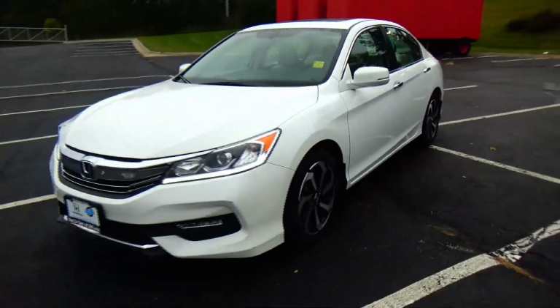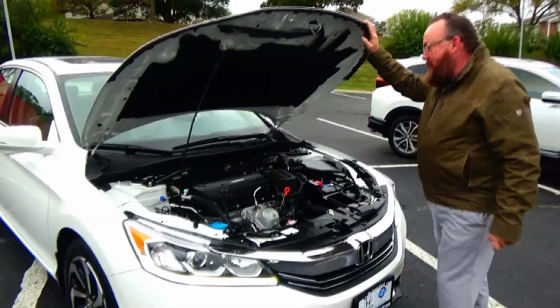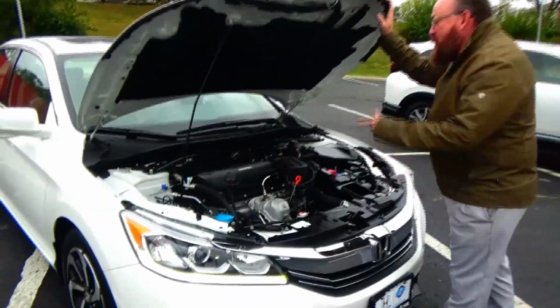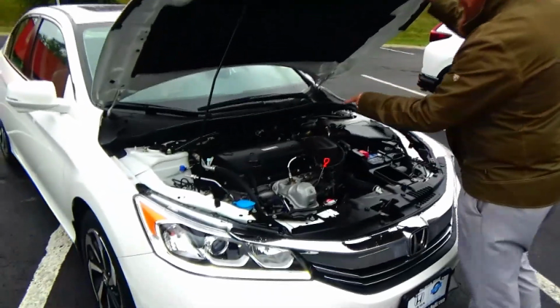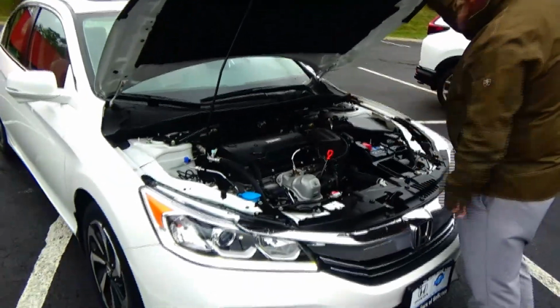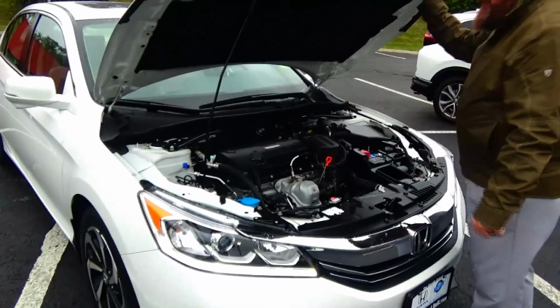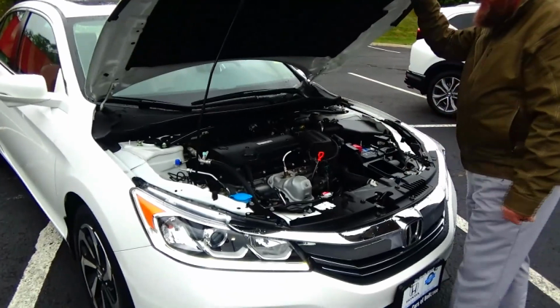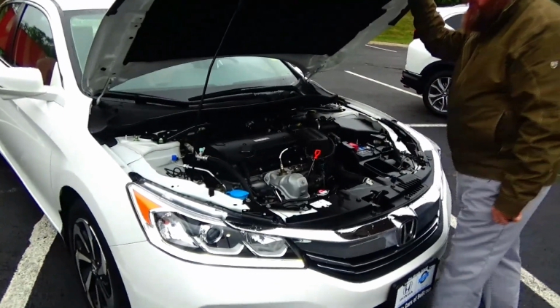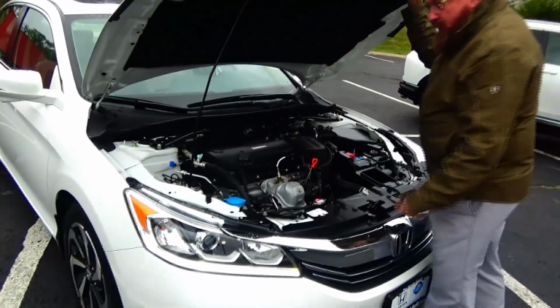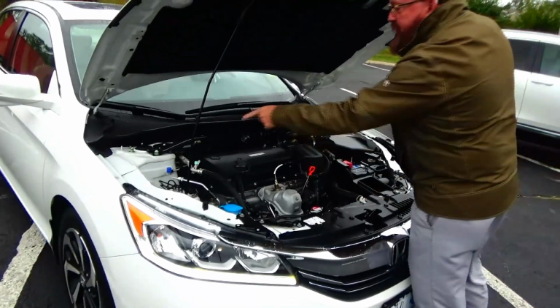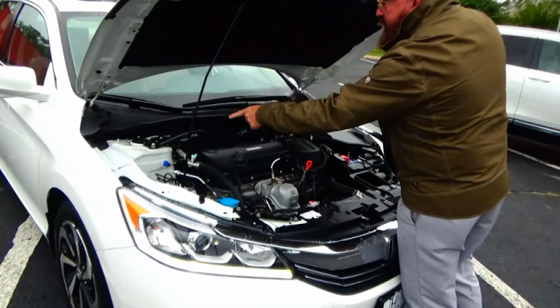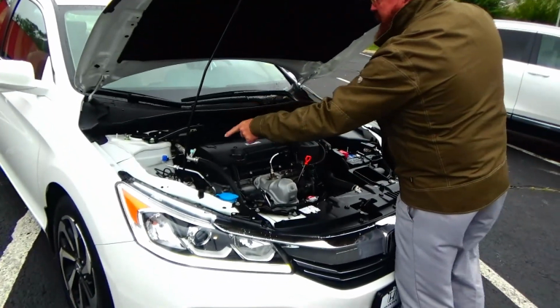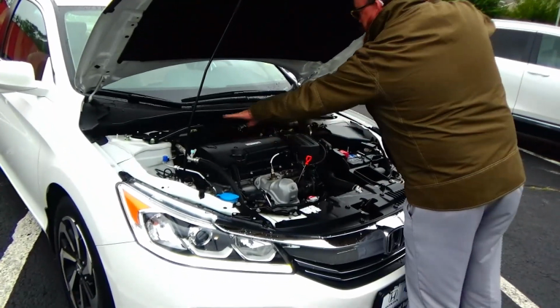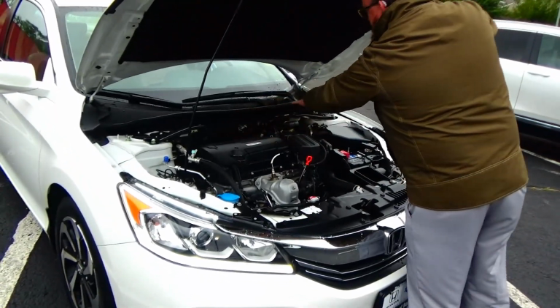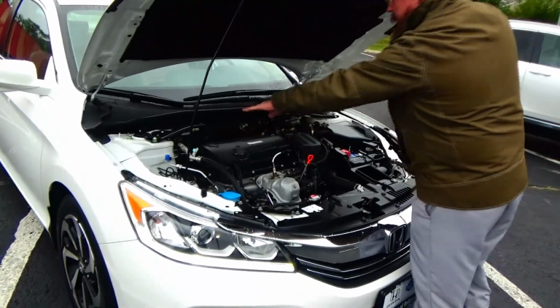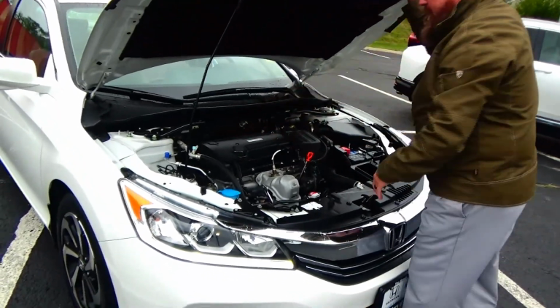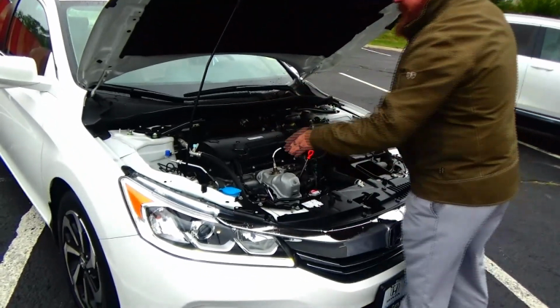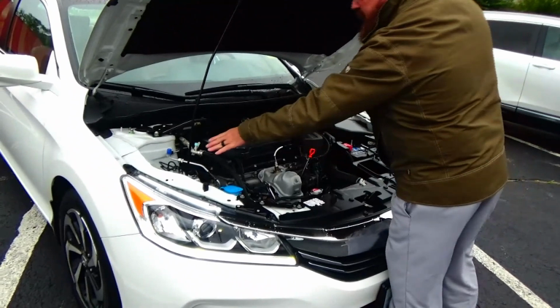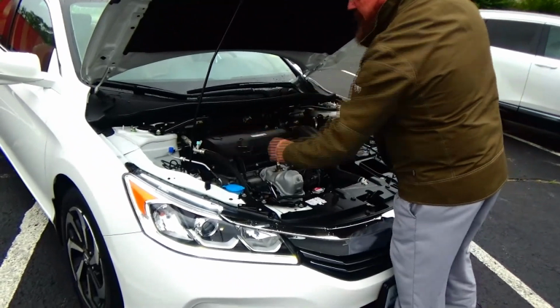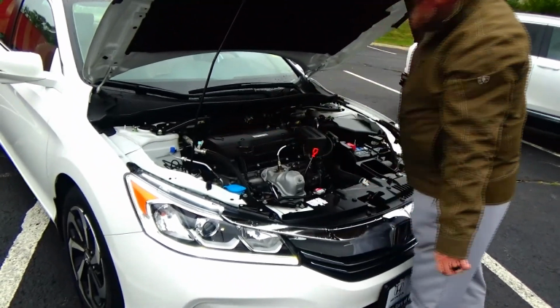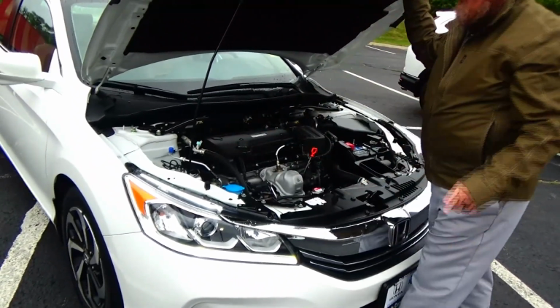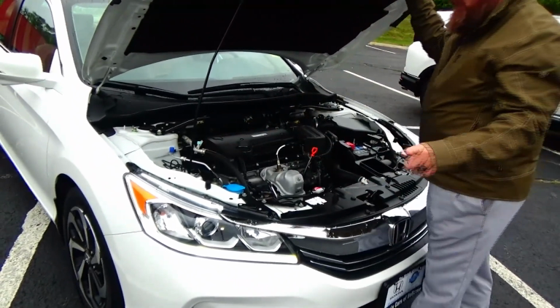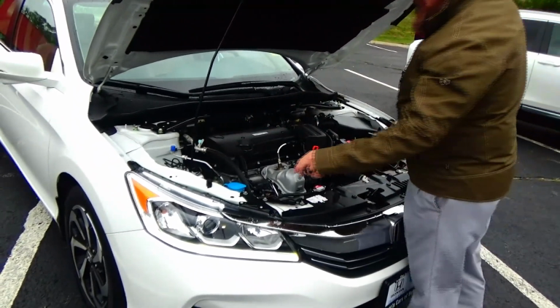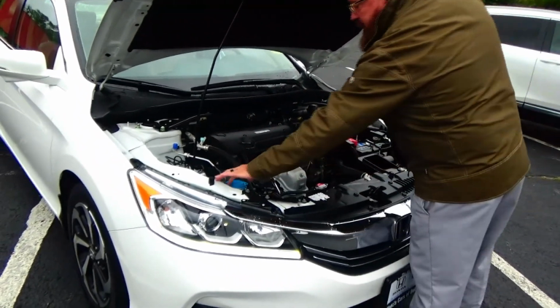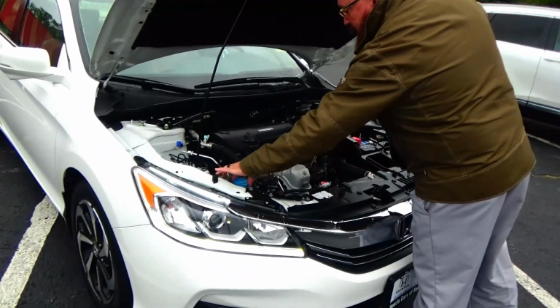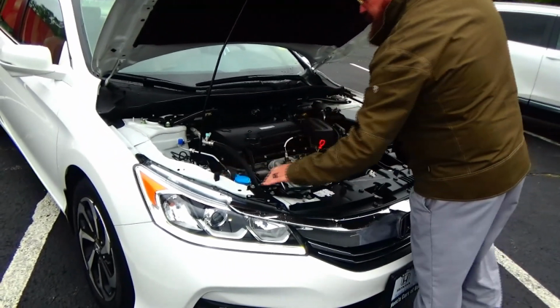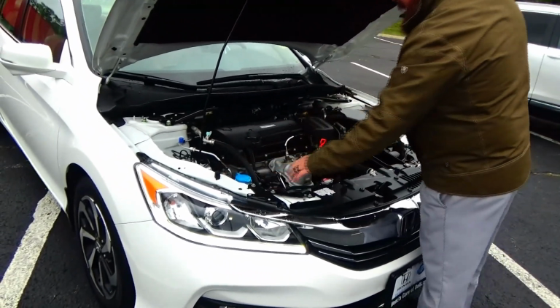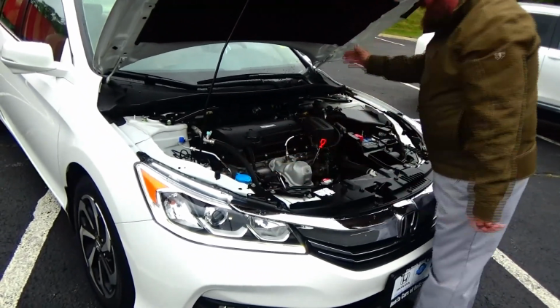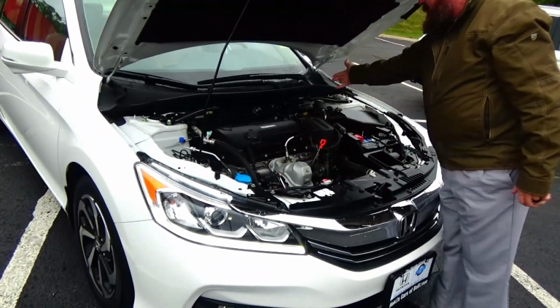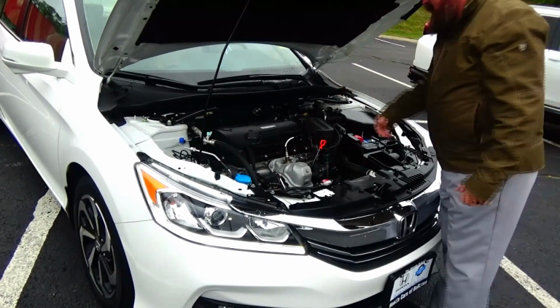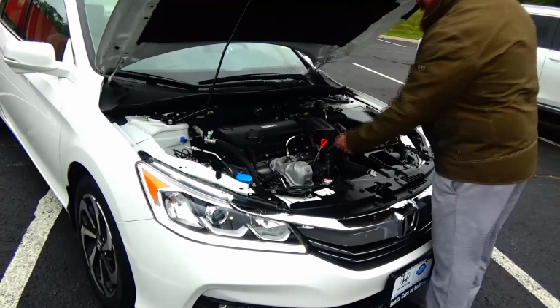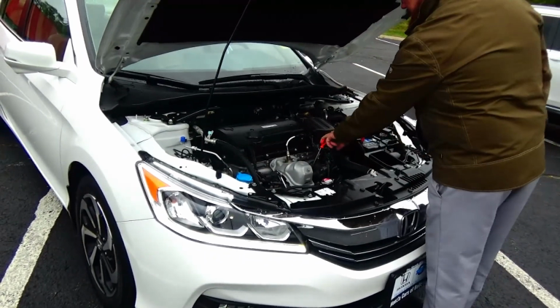Under the hood we have the 2.4 Earth Dream i-VTEC 4-cylinder motor. The Accord is front-wheel drive with an additional stabilizer bar to help with handling, 4-channel independent ABS brakes for your safety, clear reservoir for your windshield washer fluid, engine cooling, and power brakes.